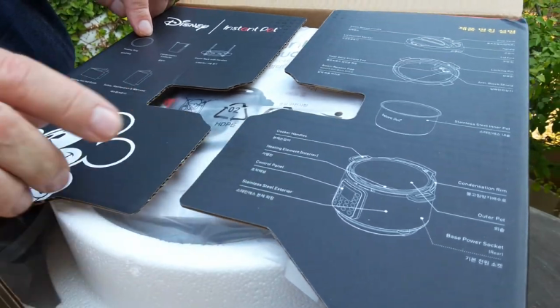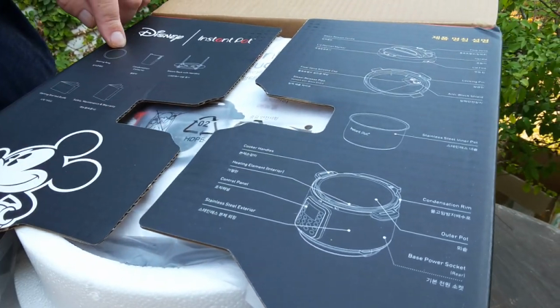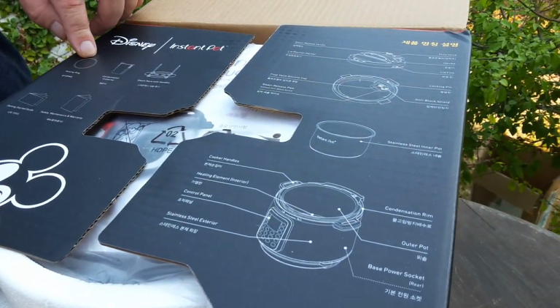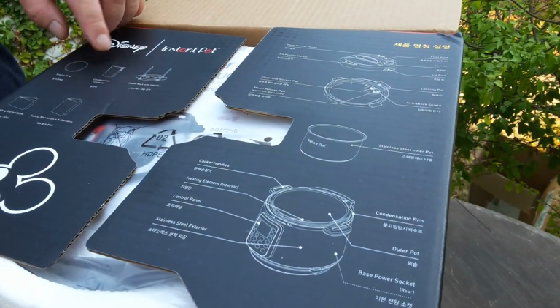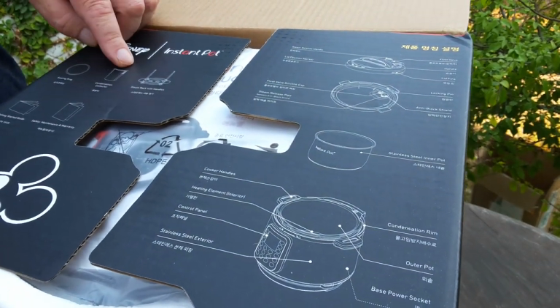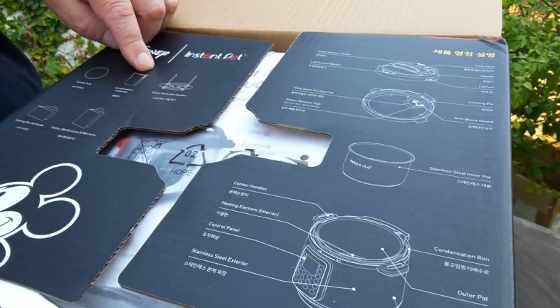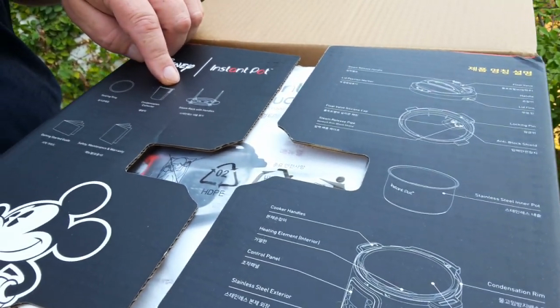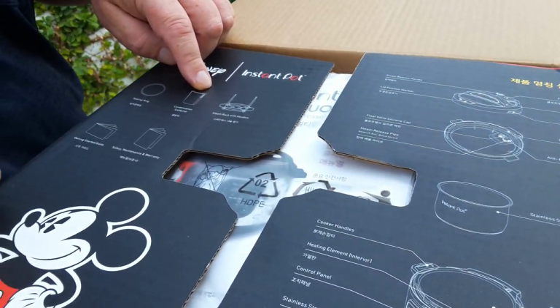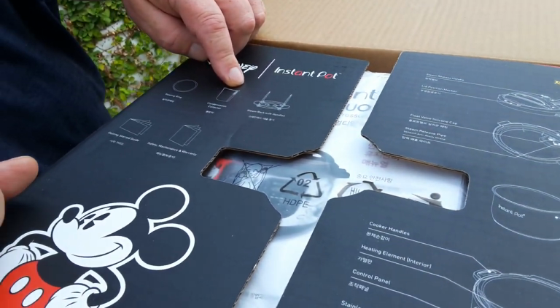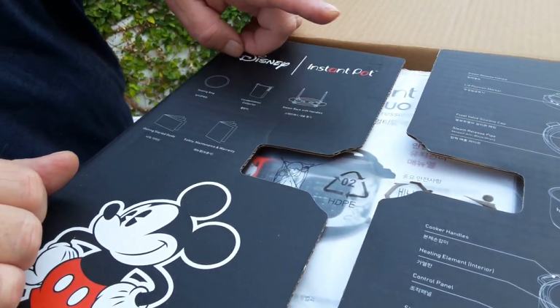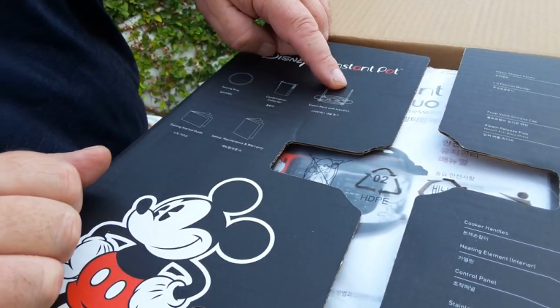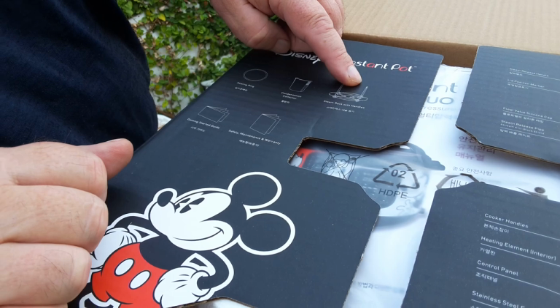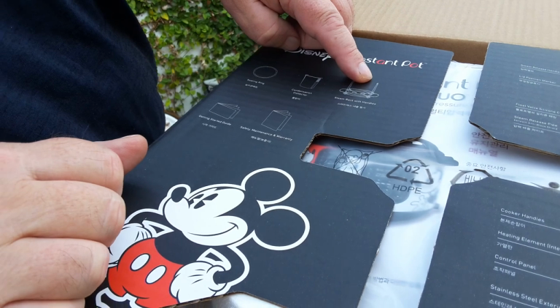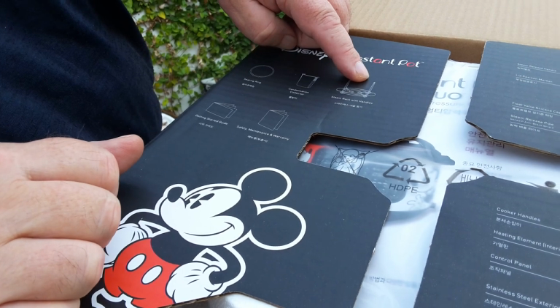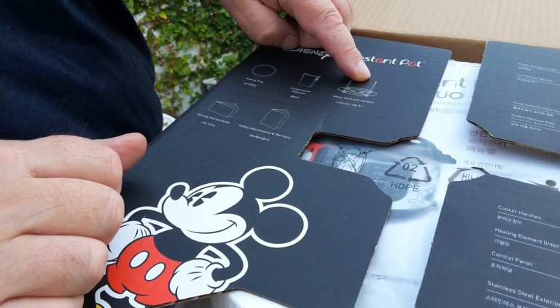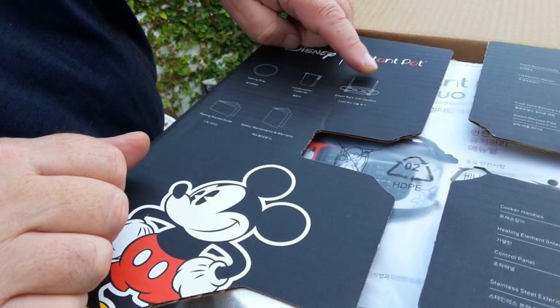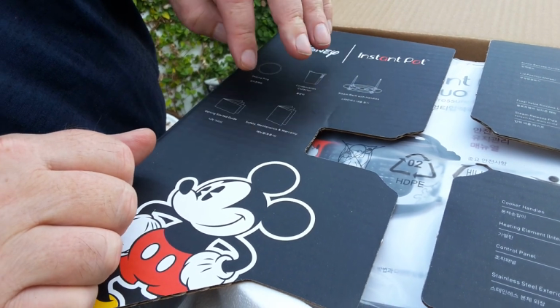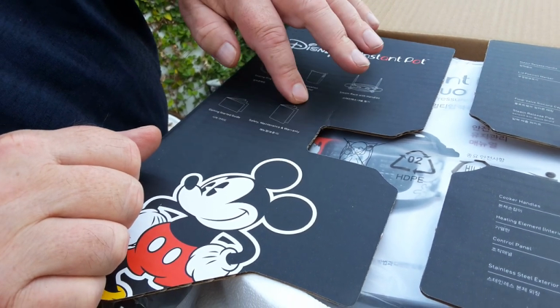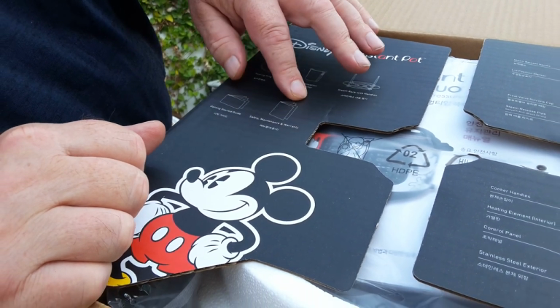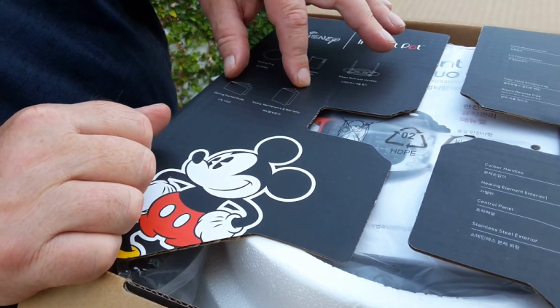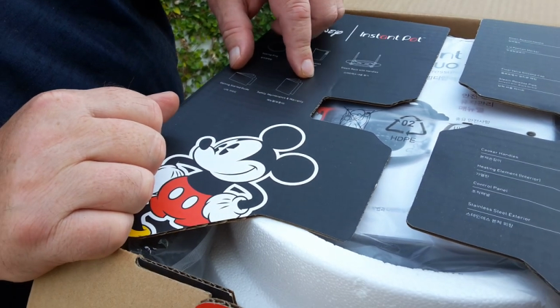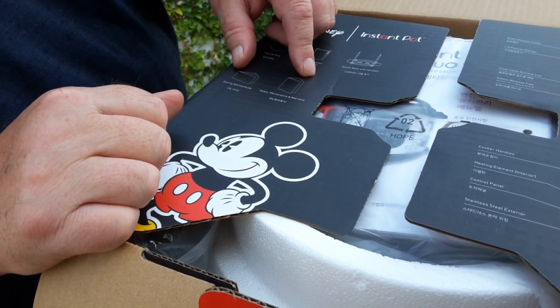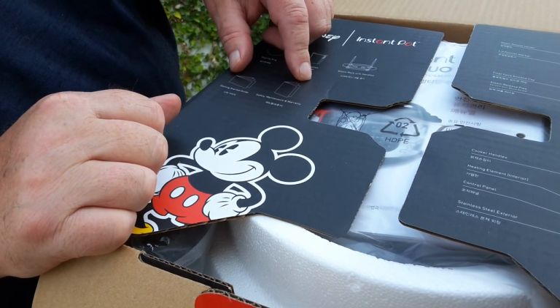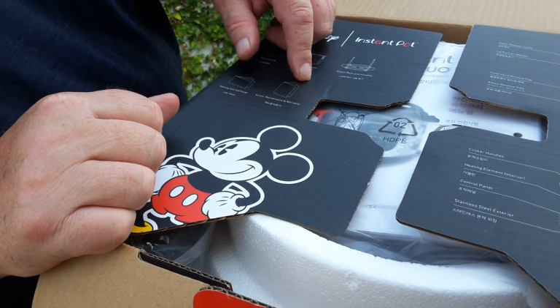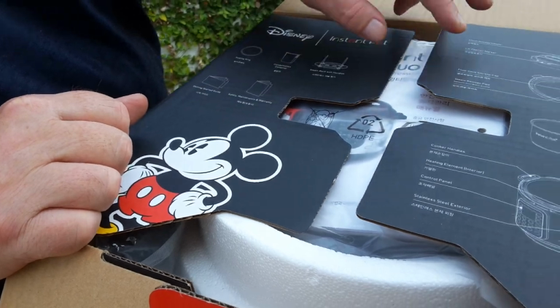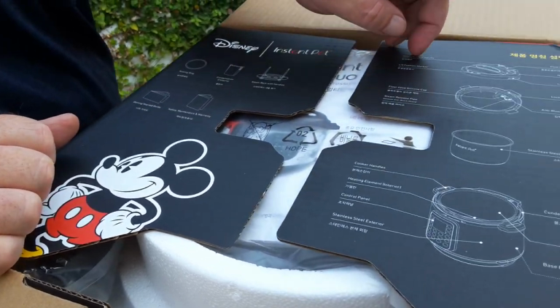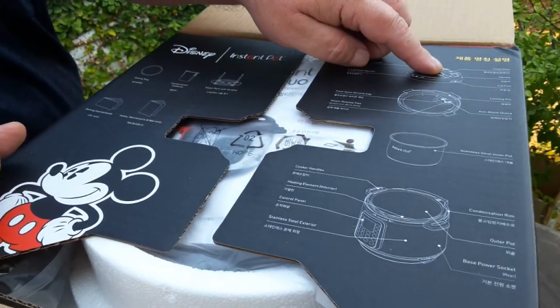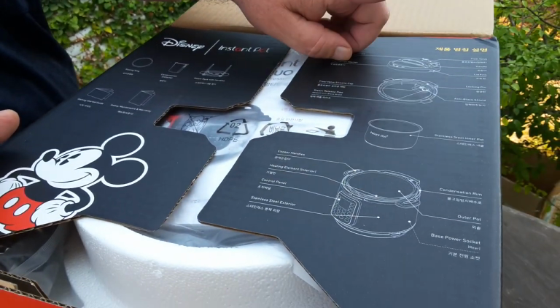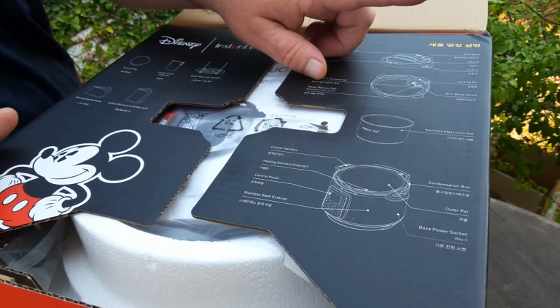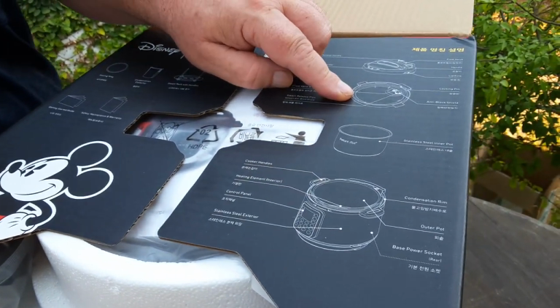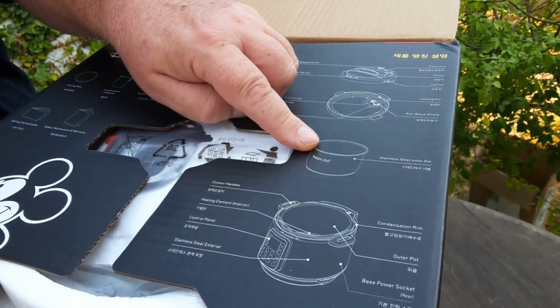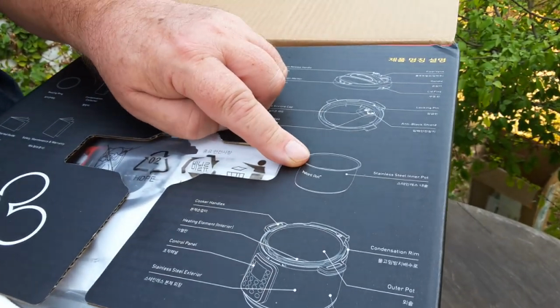The box contains a sealing ring, a condensation cup, a steam rack with handles, an instruction book and warranty, the lid, the main body, and the inner part.